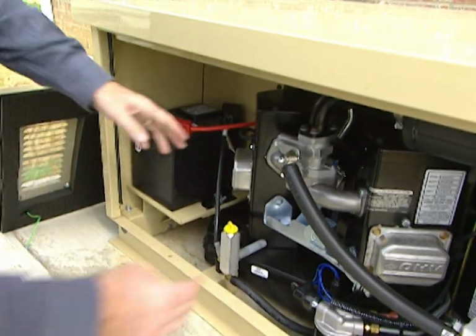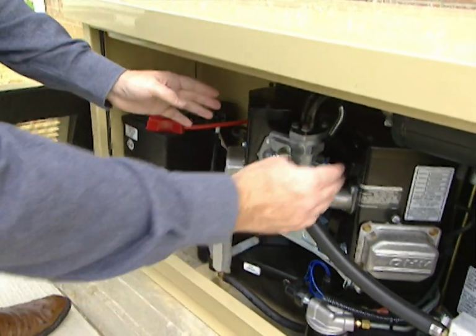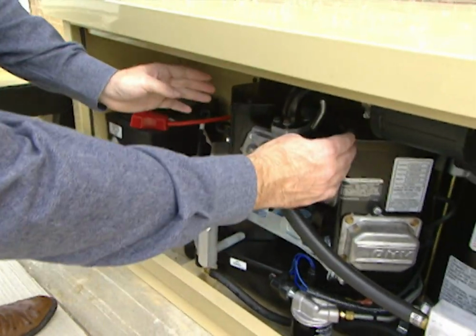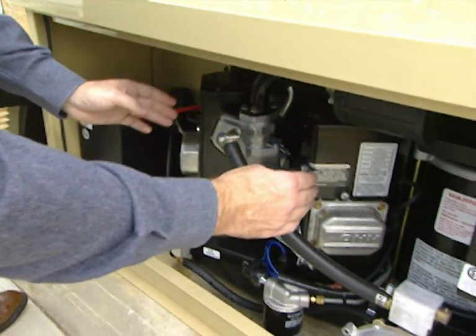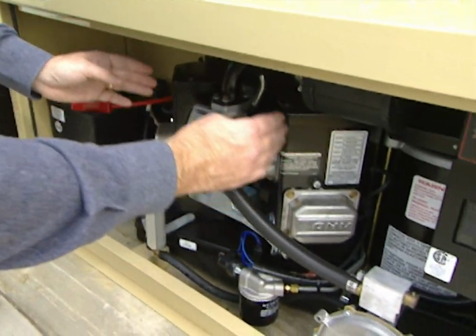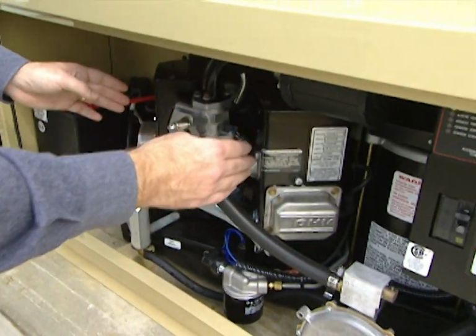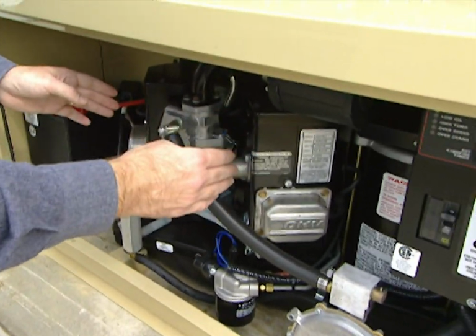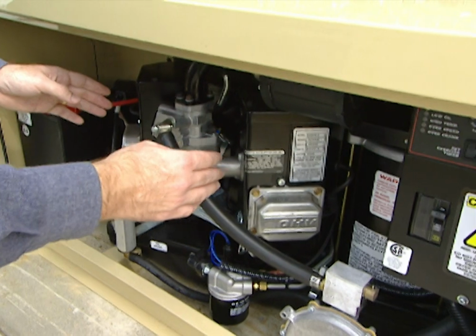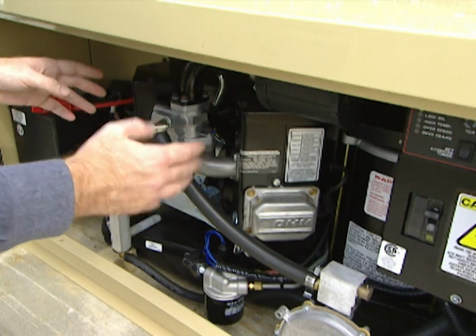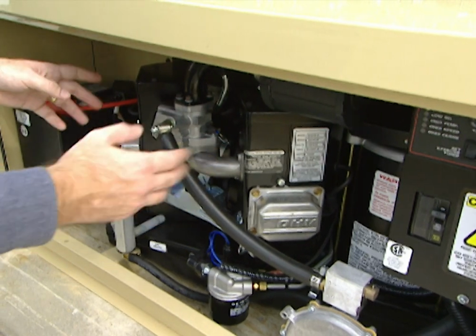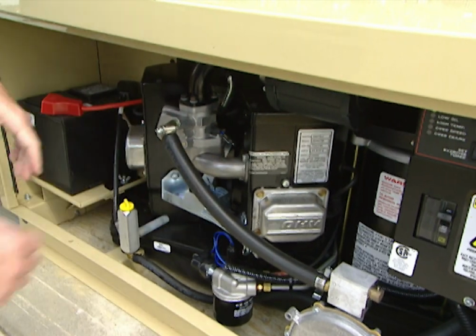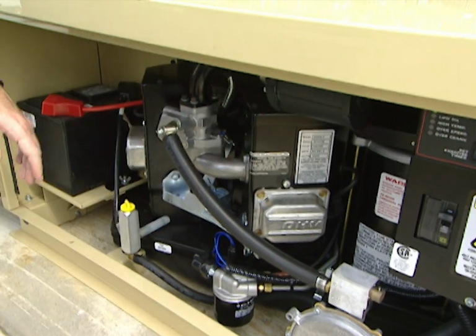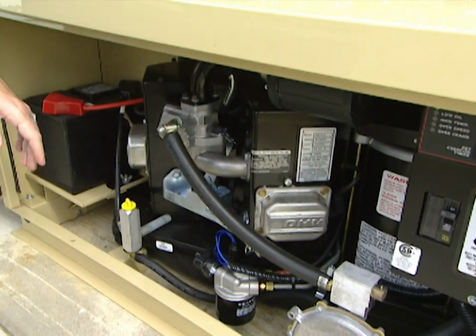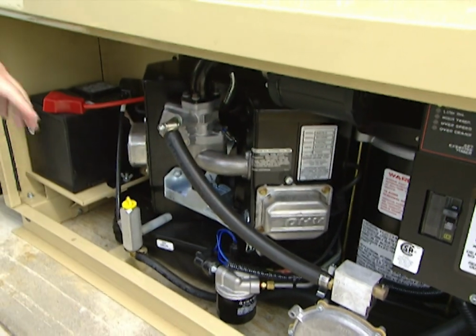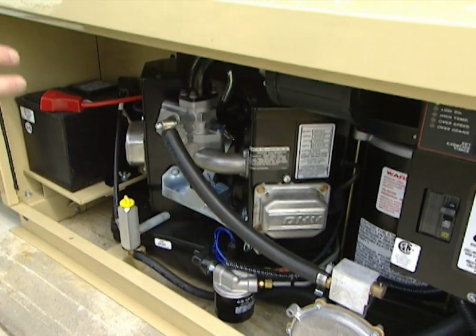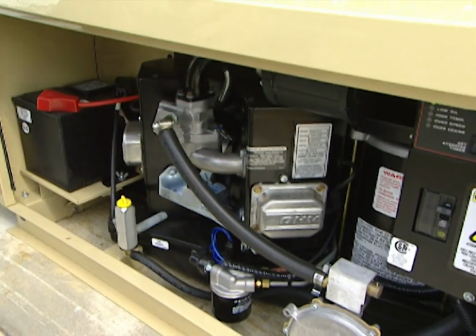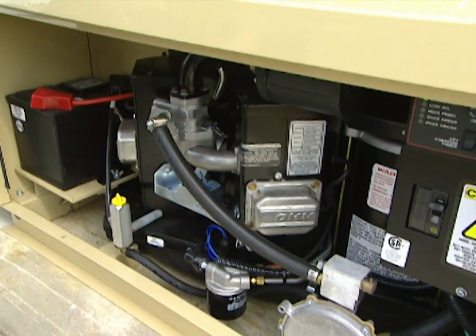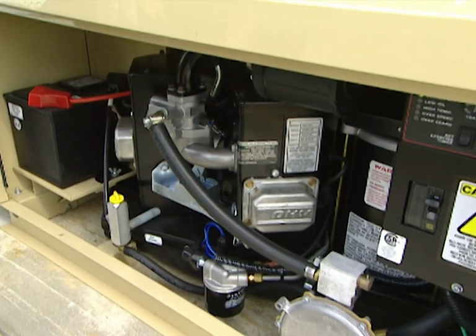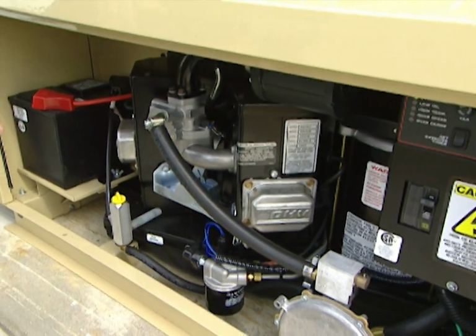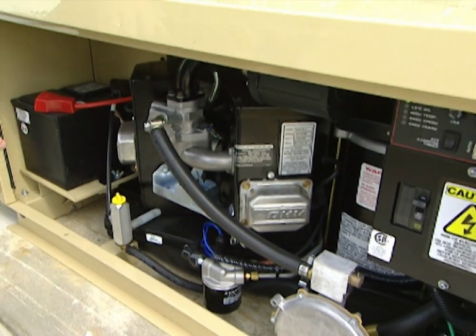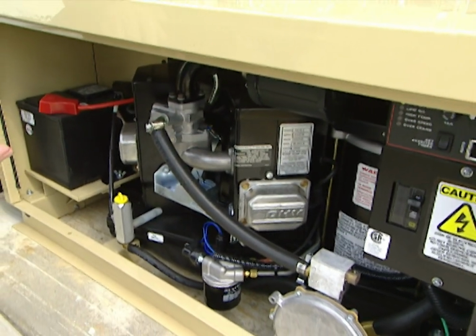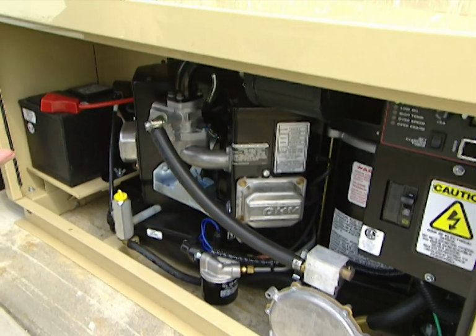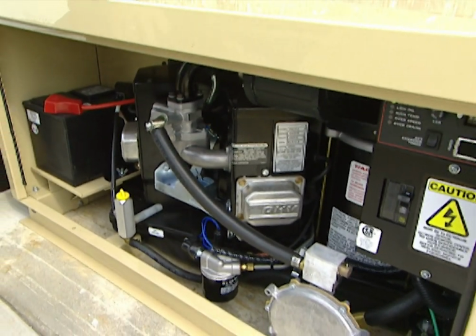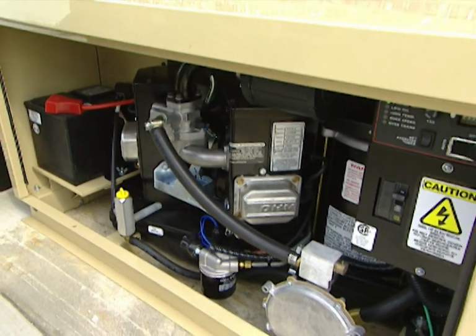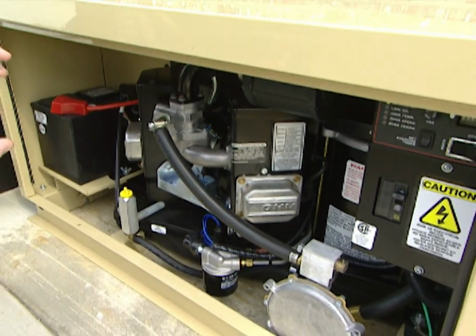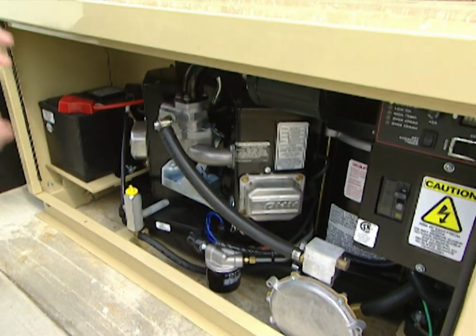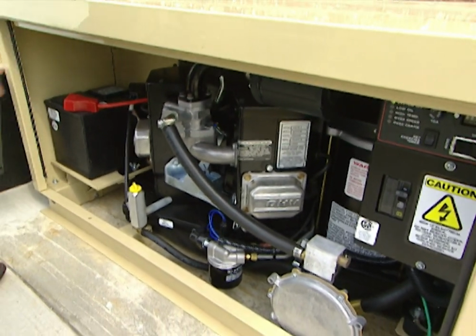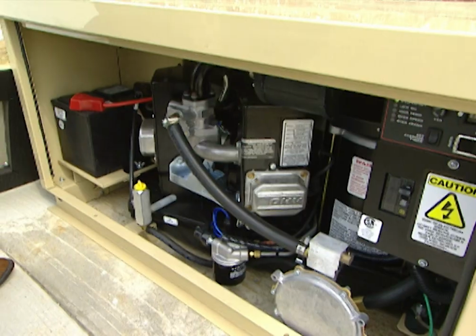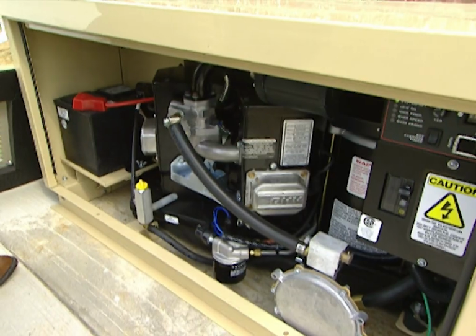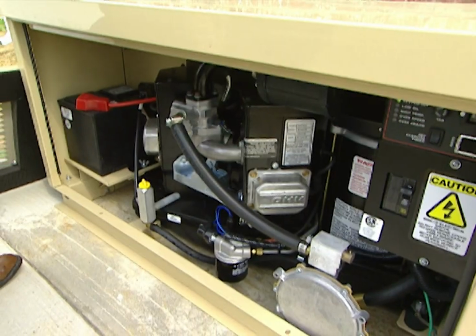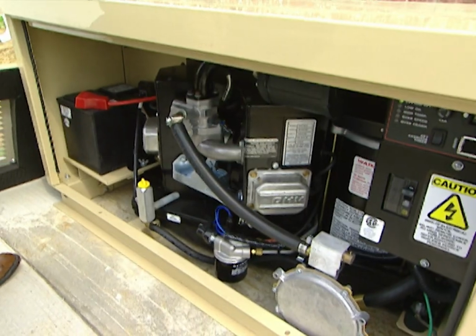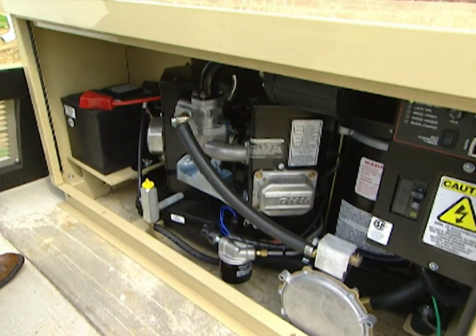We have a twin cylinder engine in here, 25 horsepower, and it can generate 10 kilowatts of power, which is plenty for the parts of the house that we'll need in a storm.